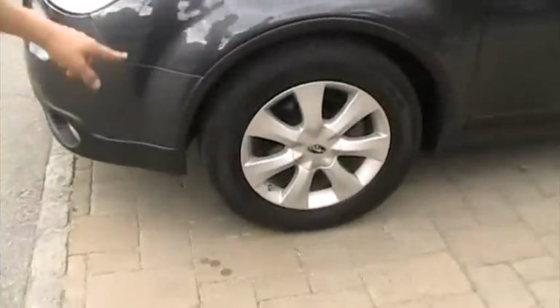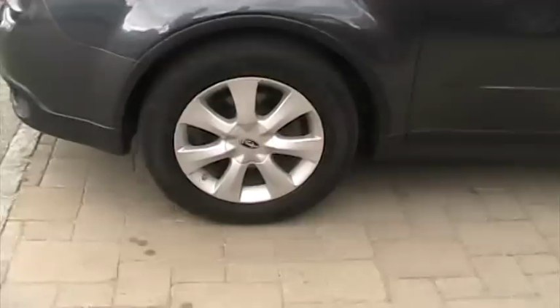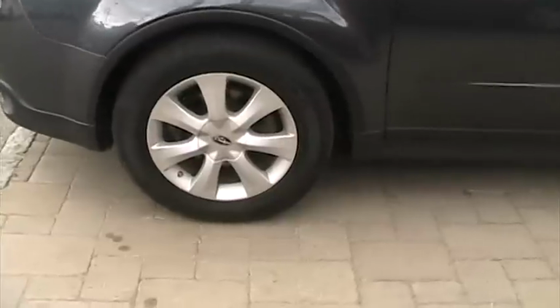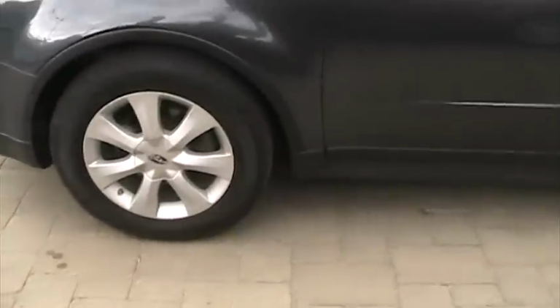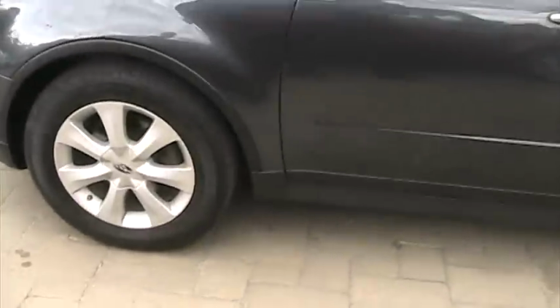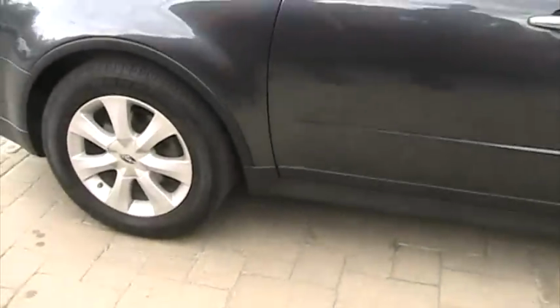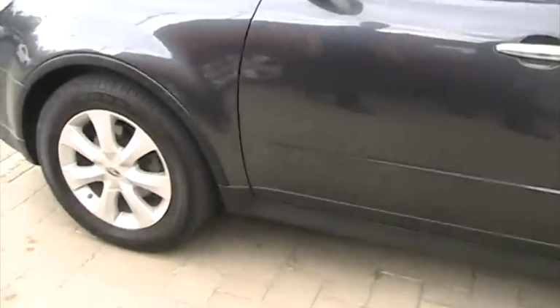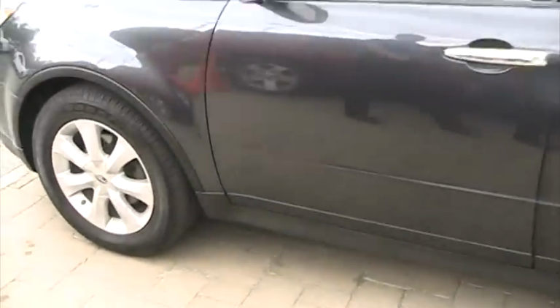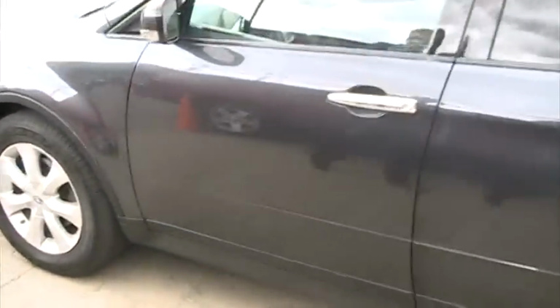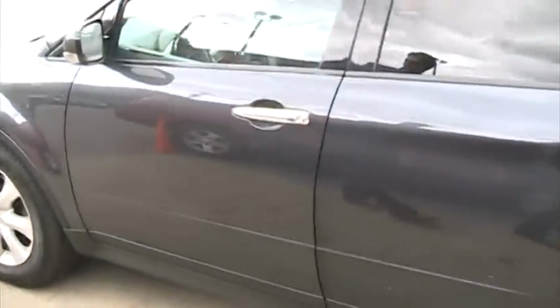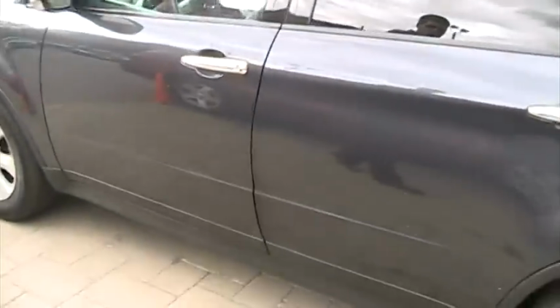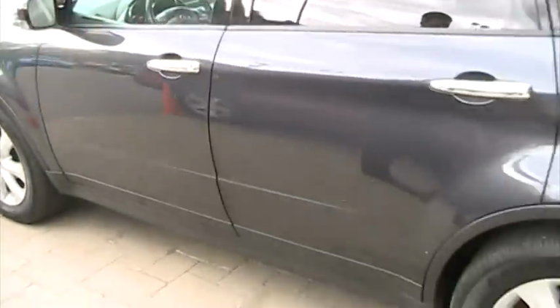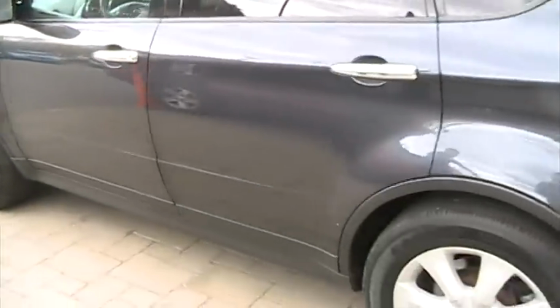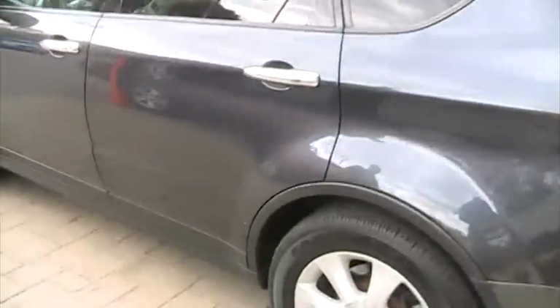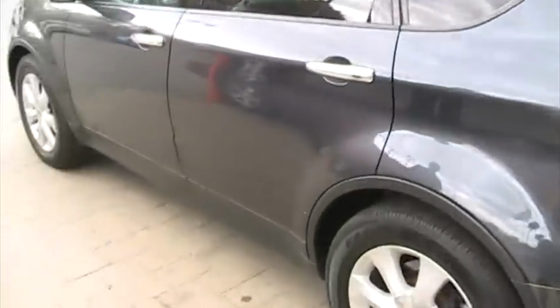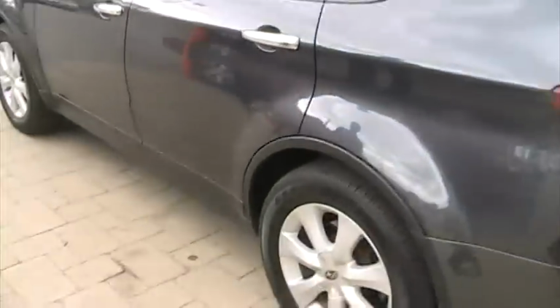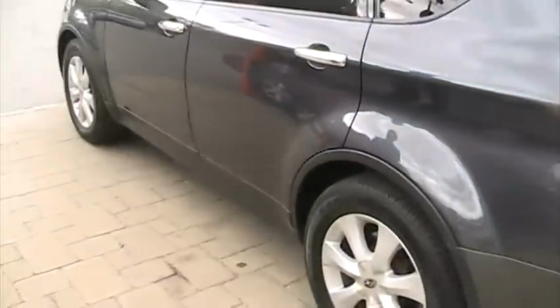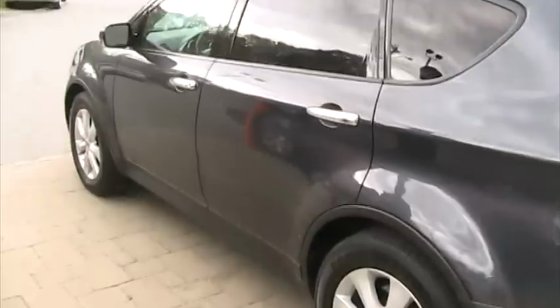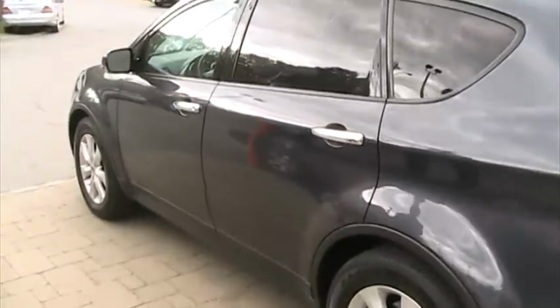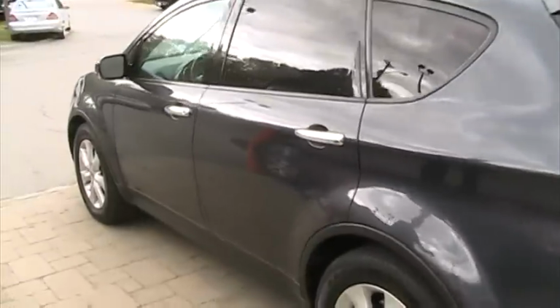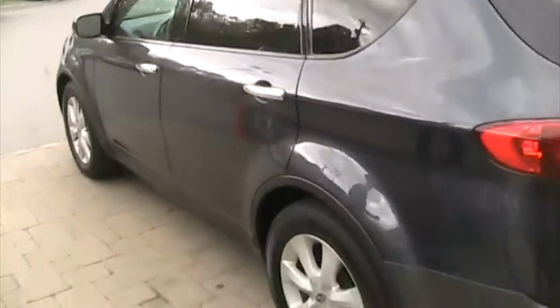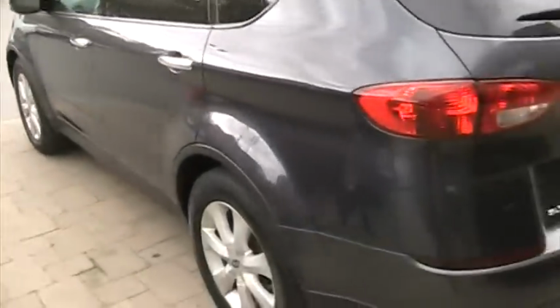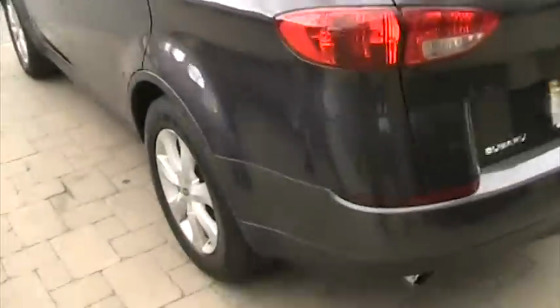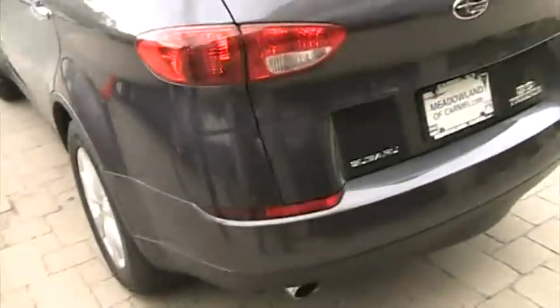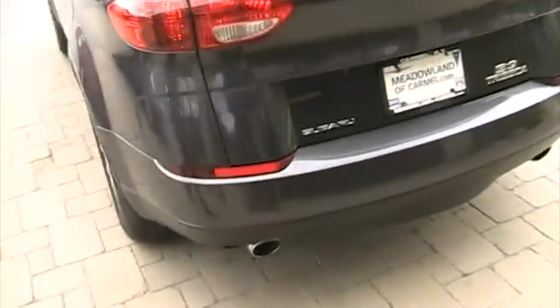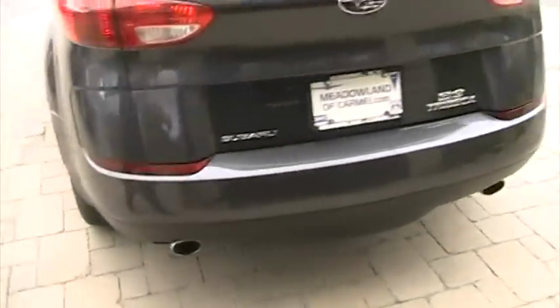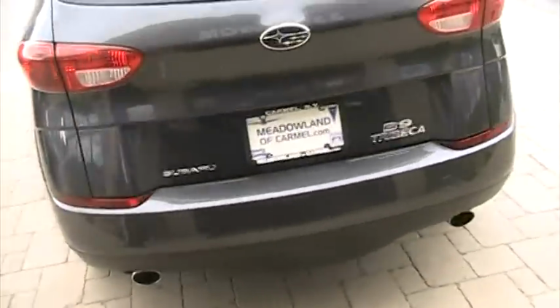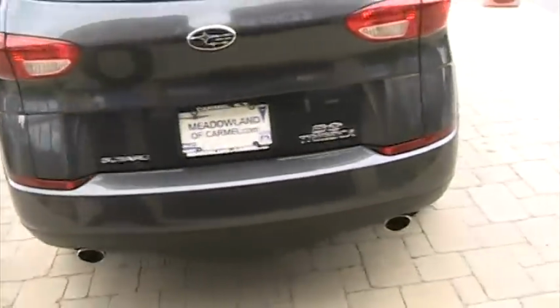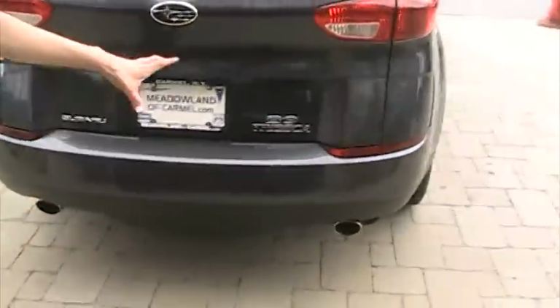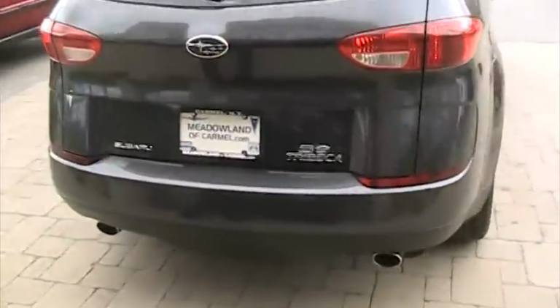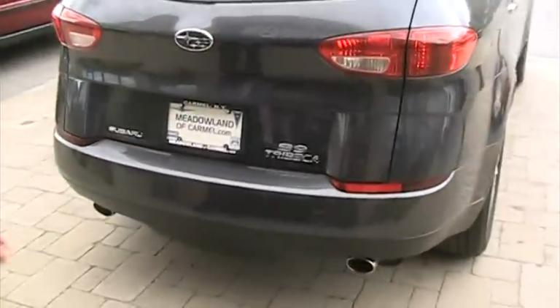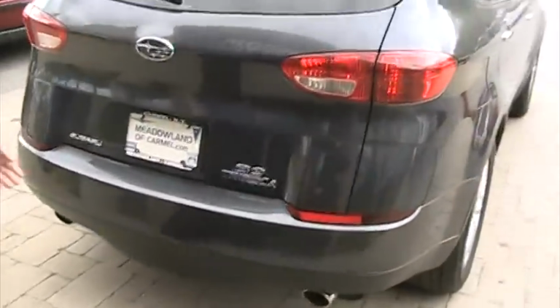As we take a look over here we have an 18-inch polished aluminum rim. As we make our way down the side of the vehicle, you can see there are no dings, scratches, or dents. This vehicle does have 107,000 miles on it. And there is your badging — Subaru Tribeca B9.